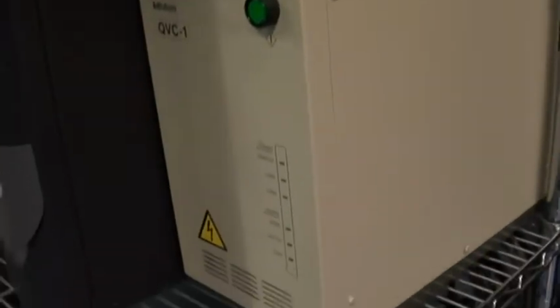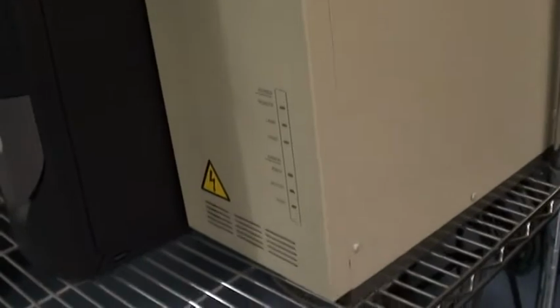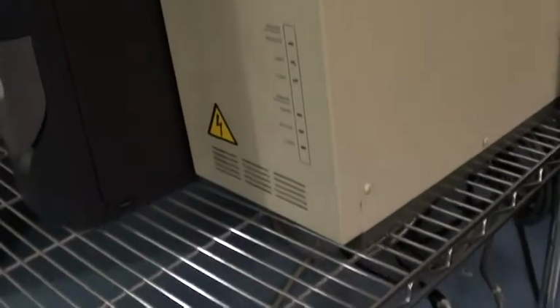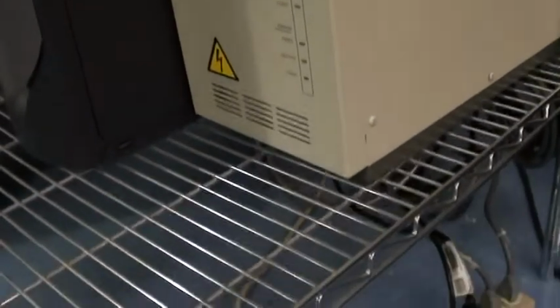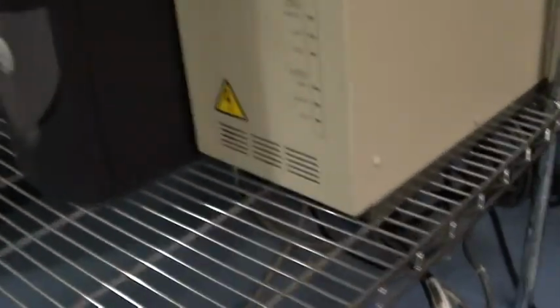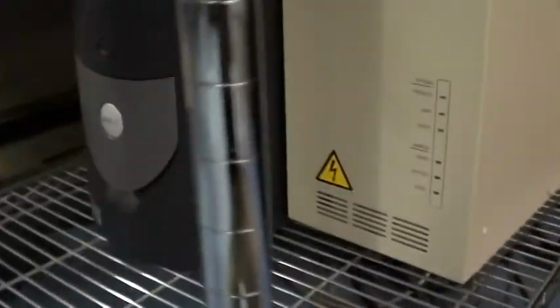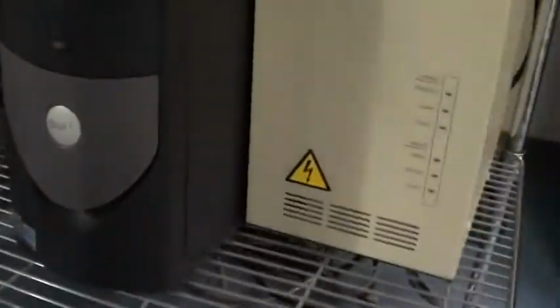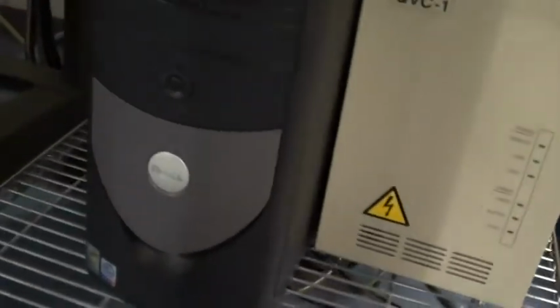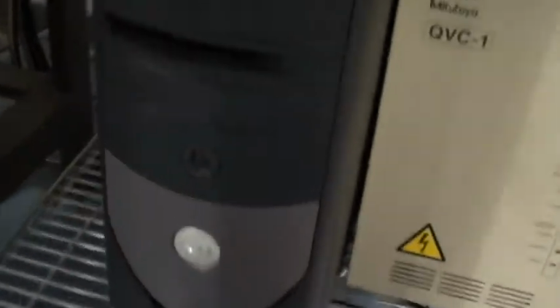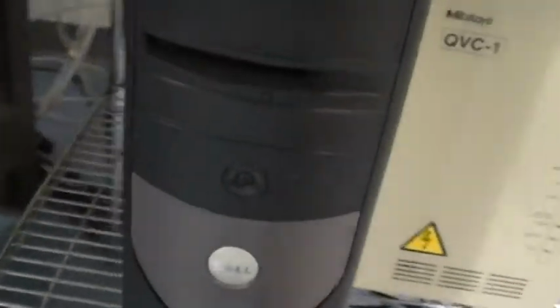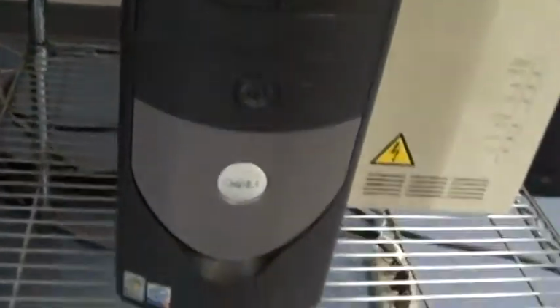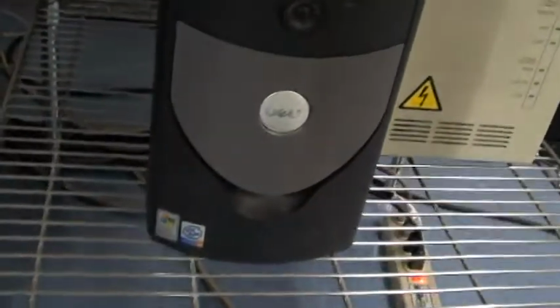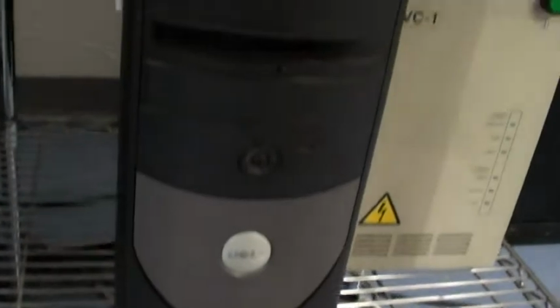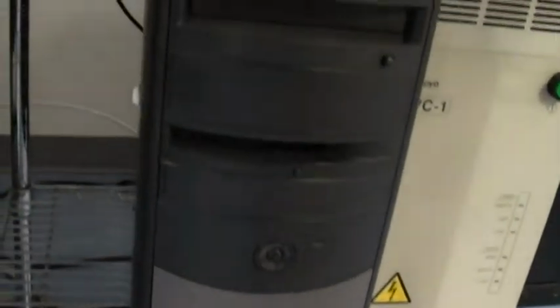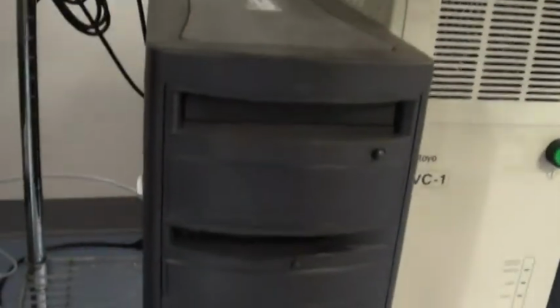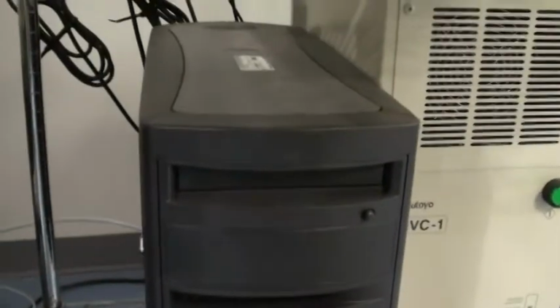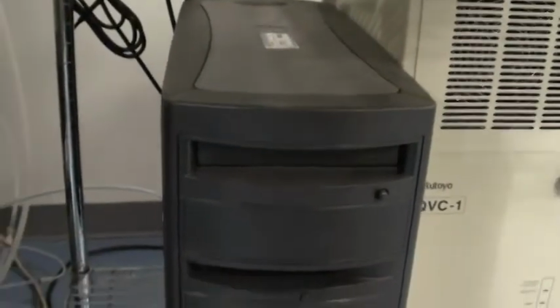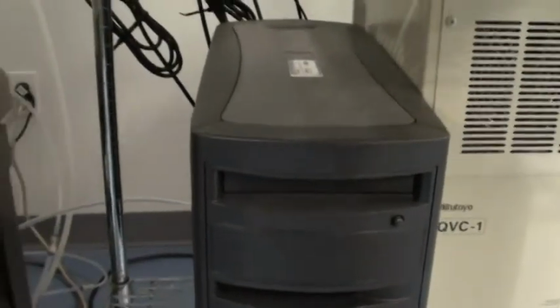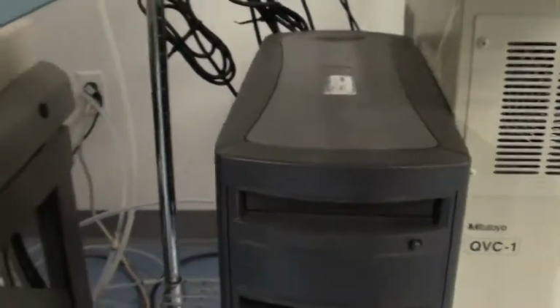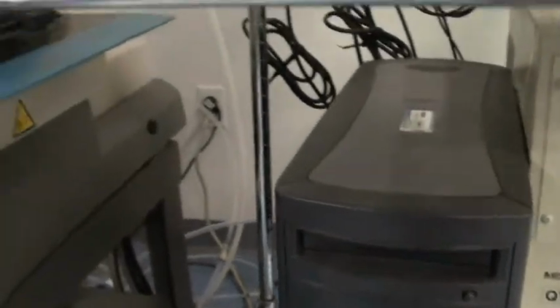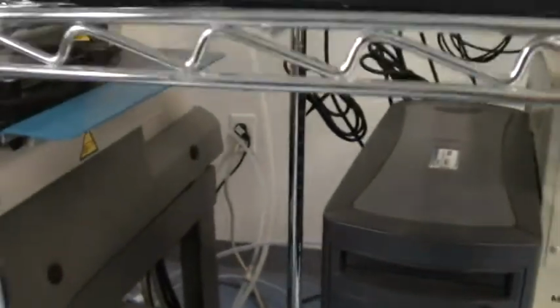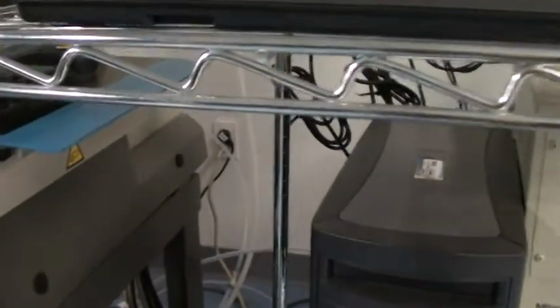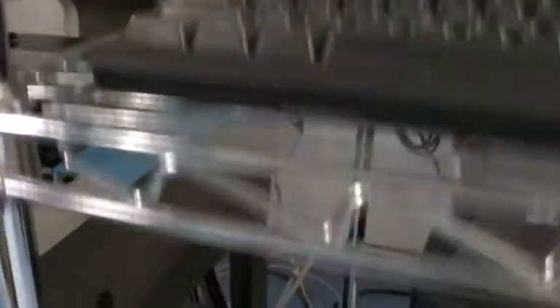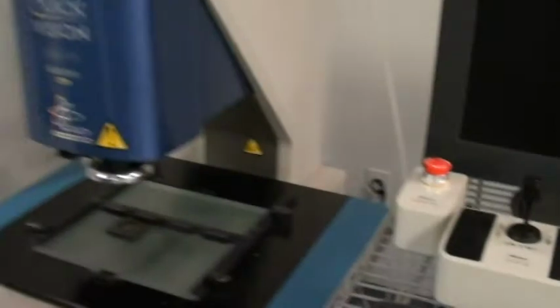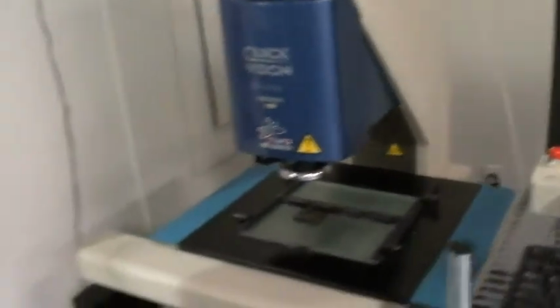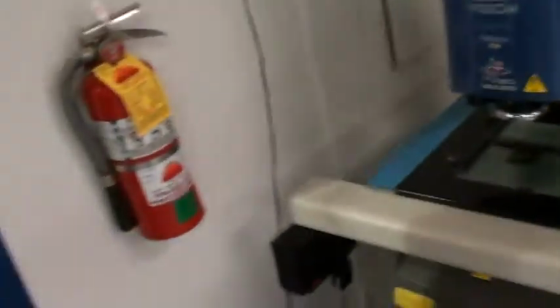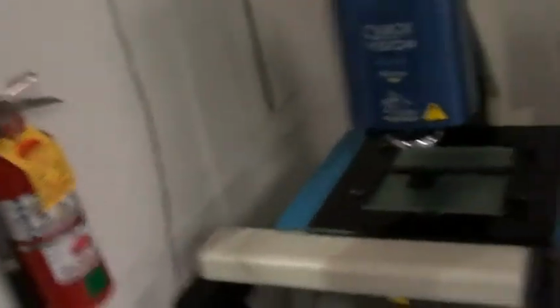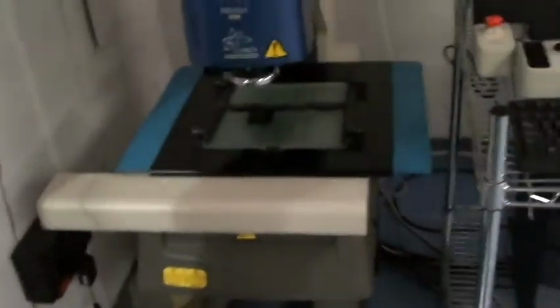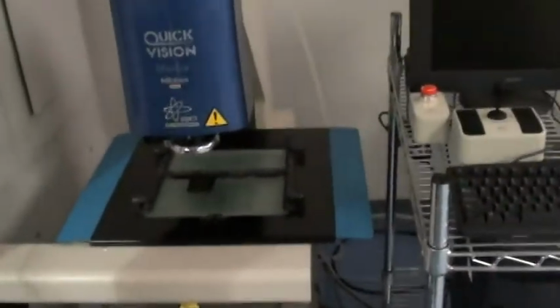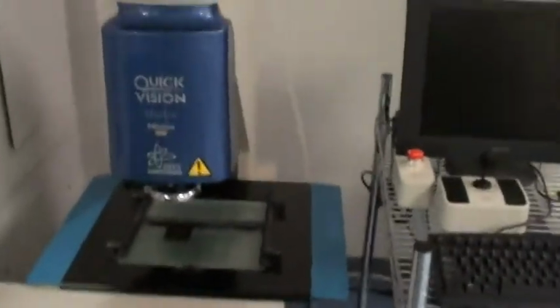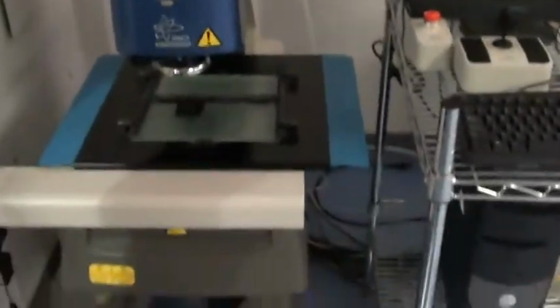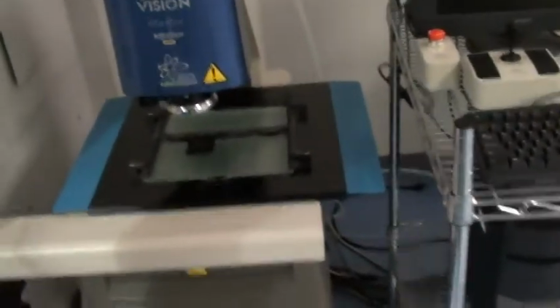Main controller. Computer. Okay, we'll go through a power up and I'll demonstrate basic function.